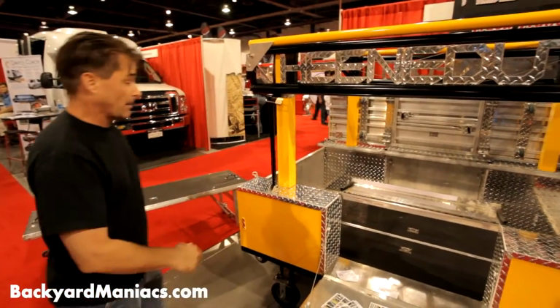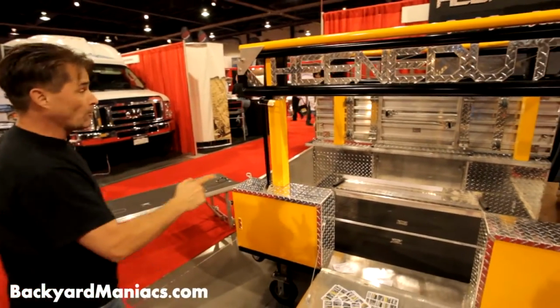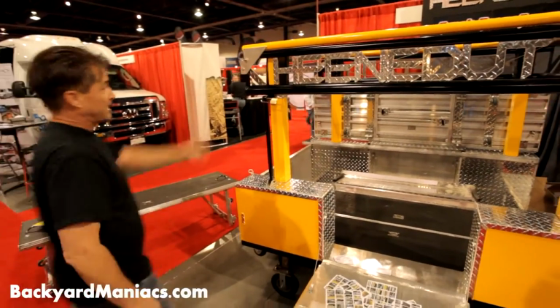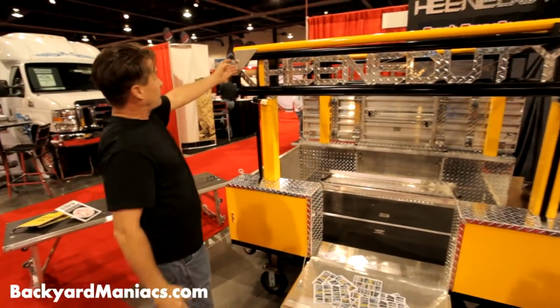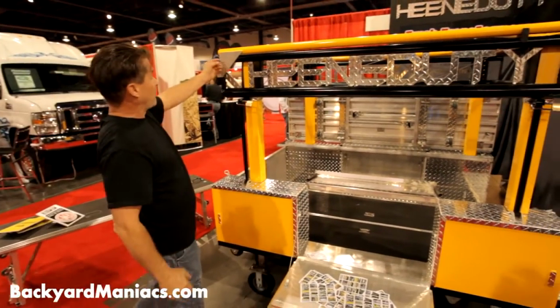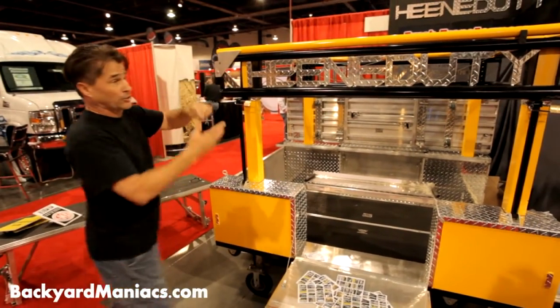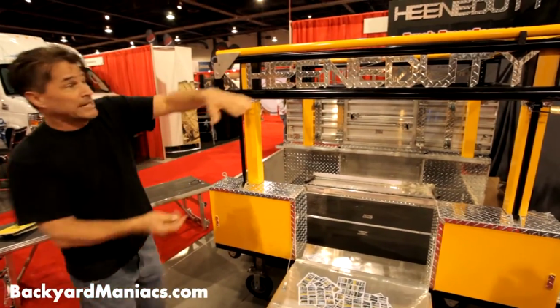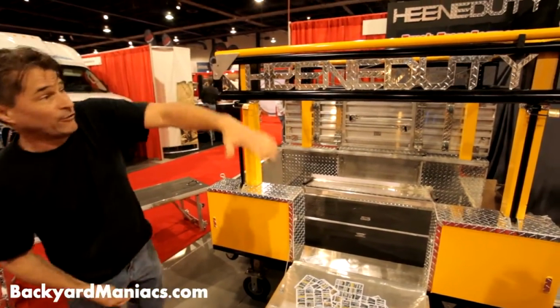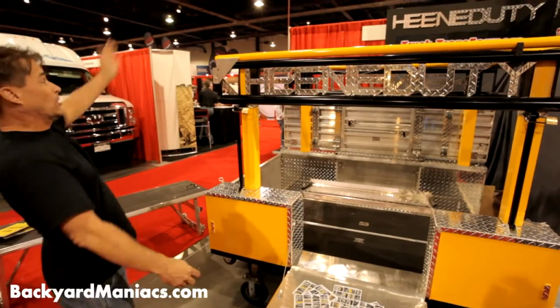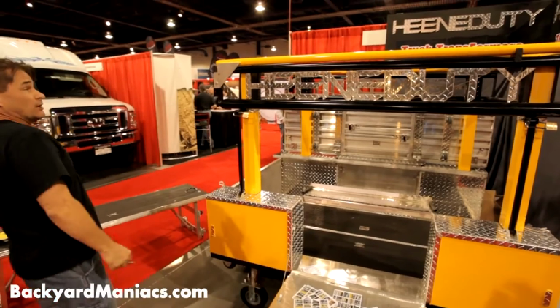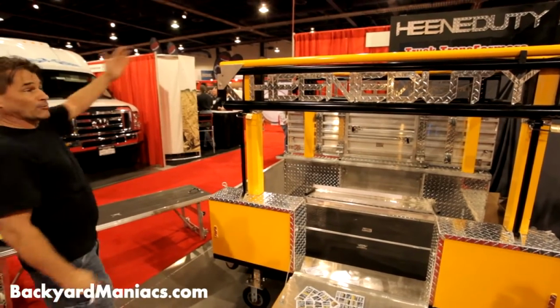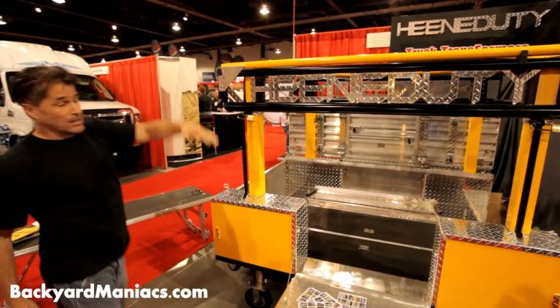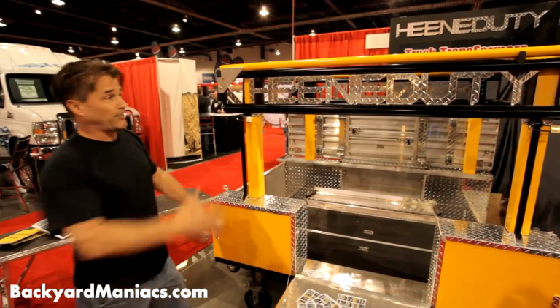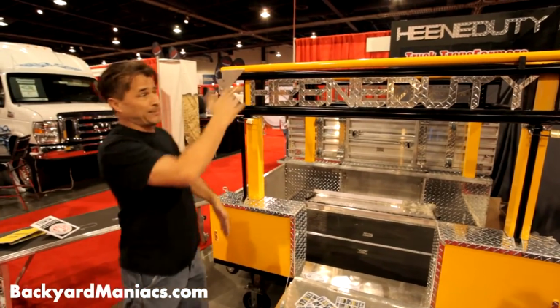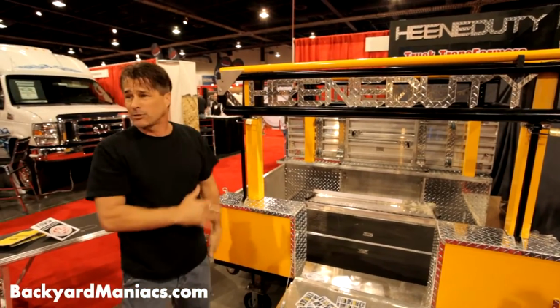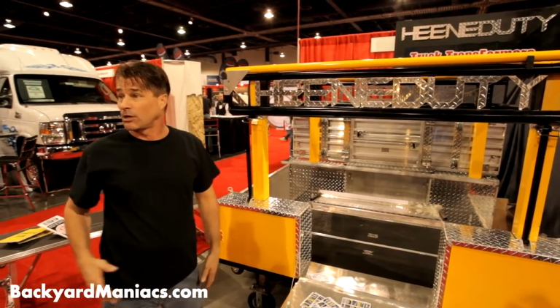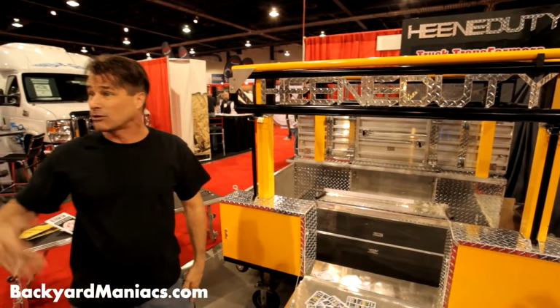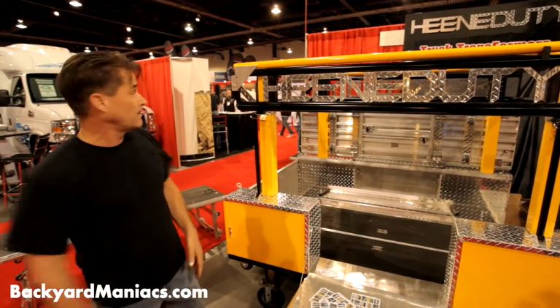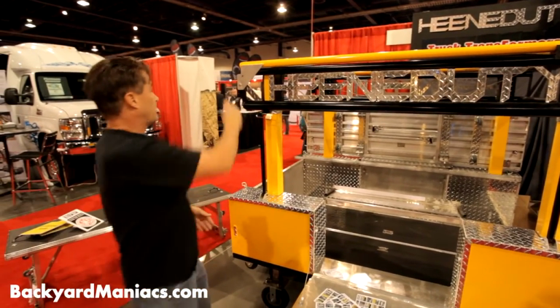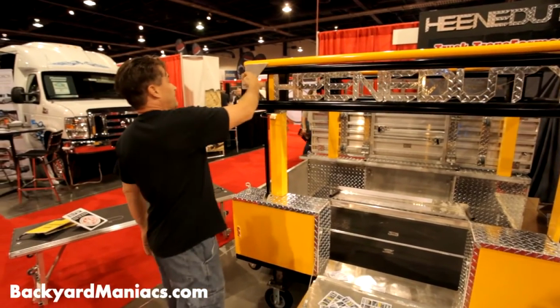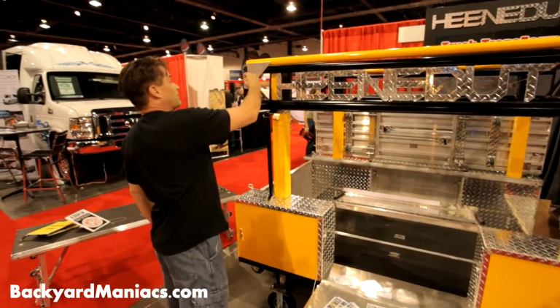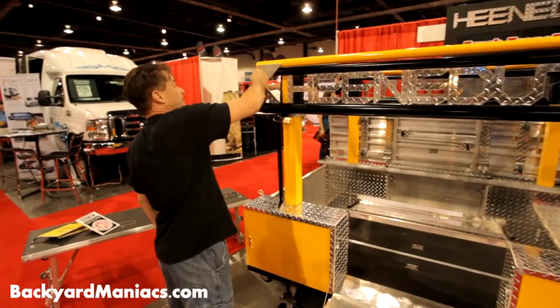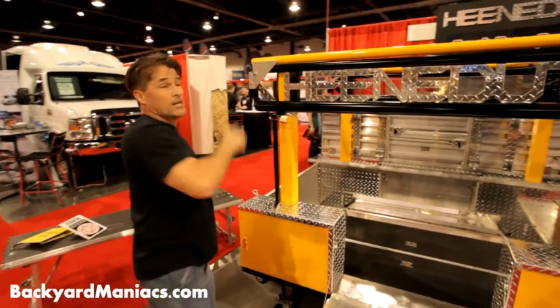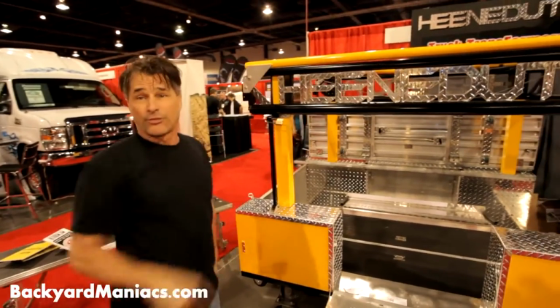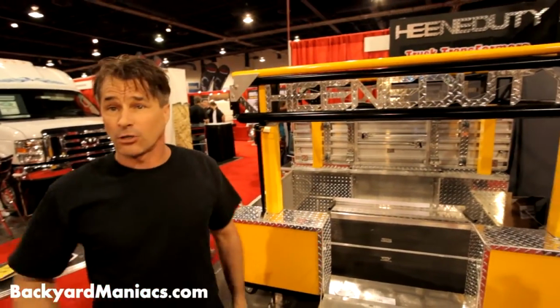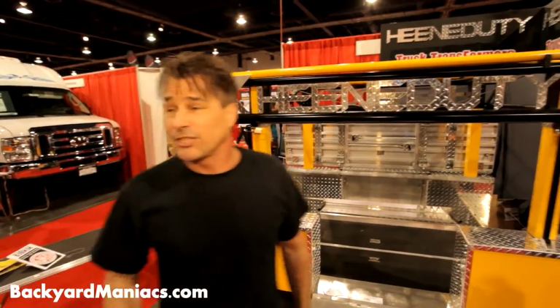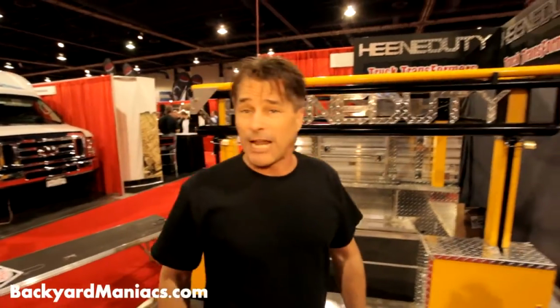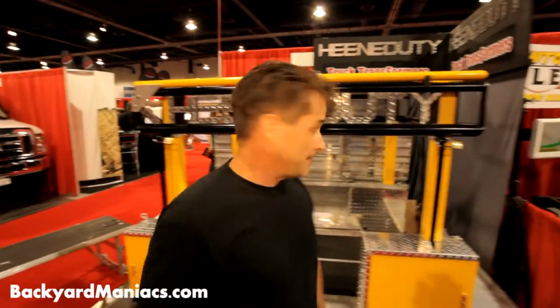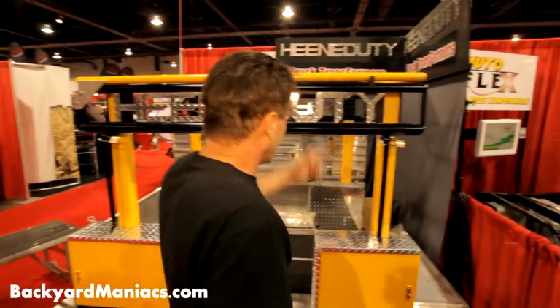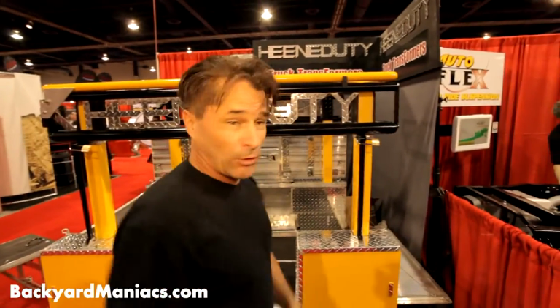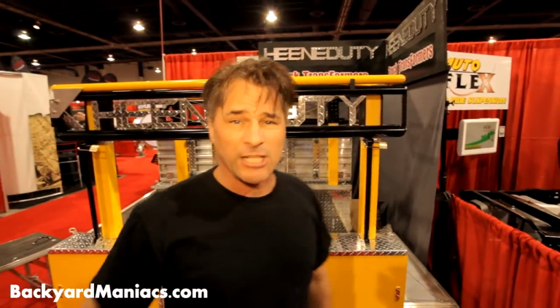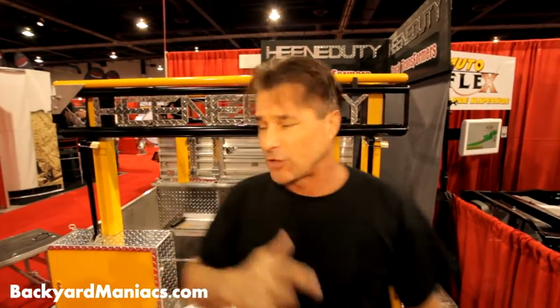Now, the cool part is I got a foldable lumber rack. So you can put on their pipes. You can put on their ladders, lumber. You put it back in place, throw it in your garage. Look at that, man. You can store it in your garage. It's real simple.